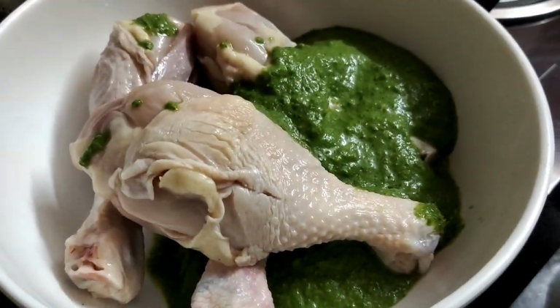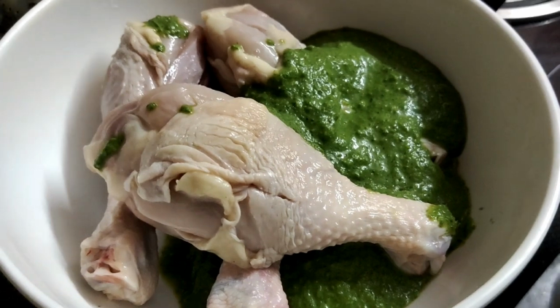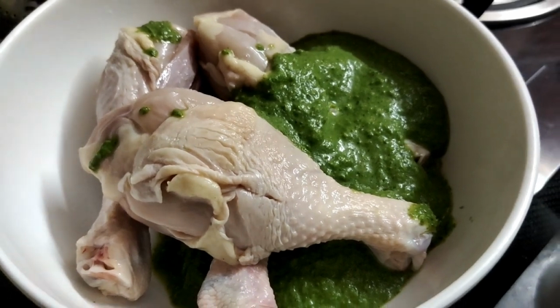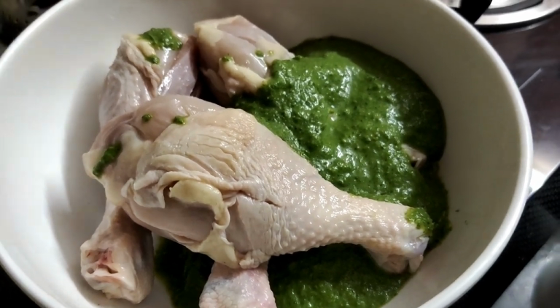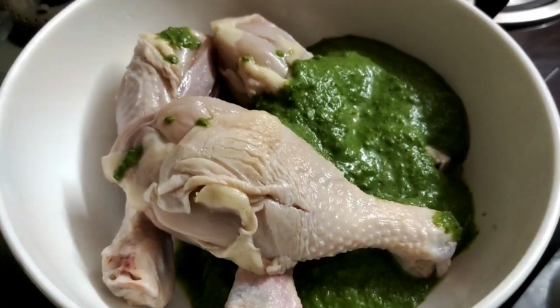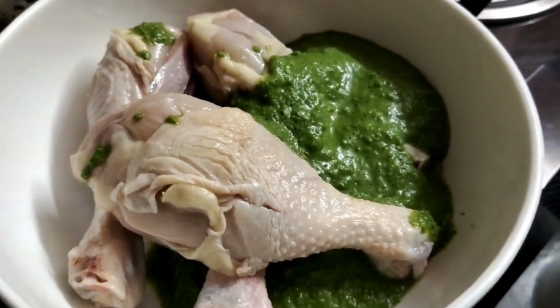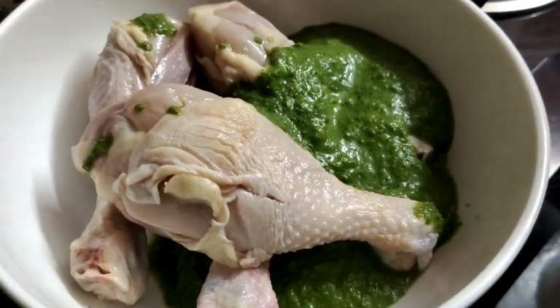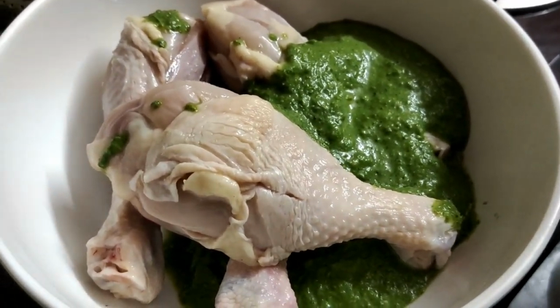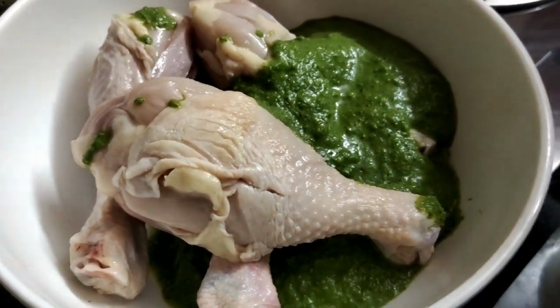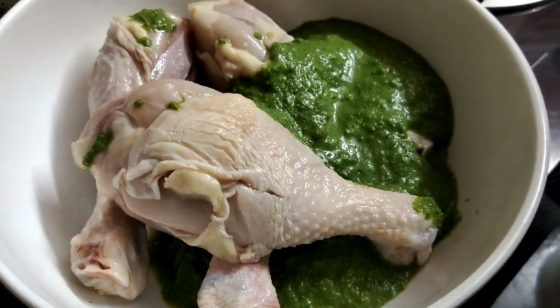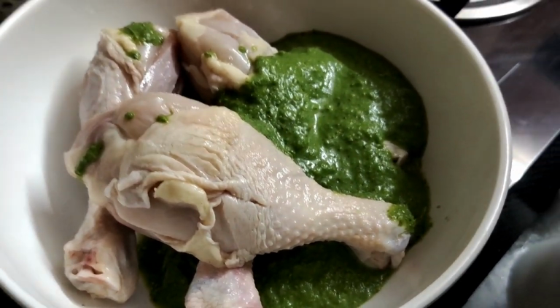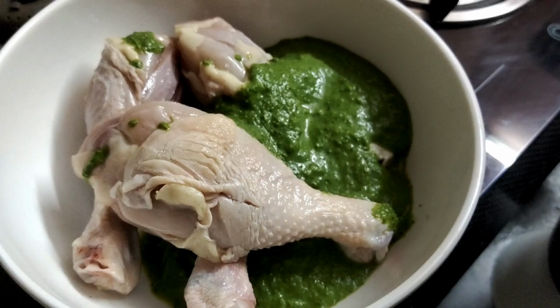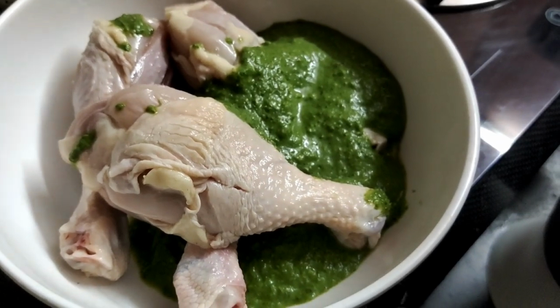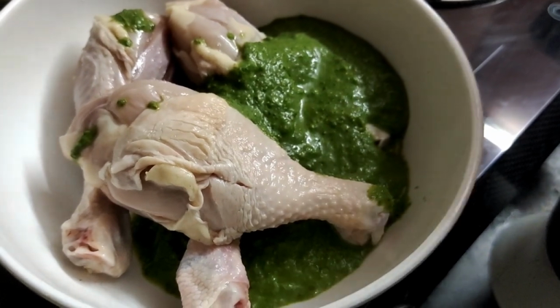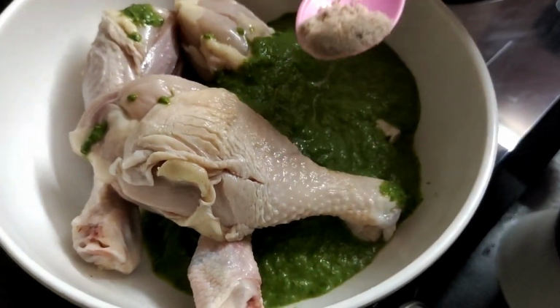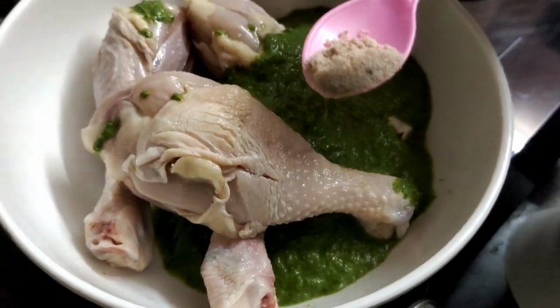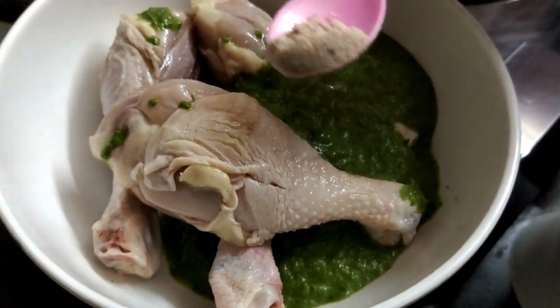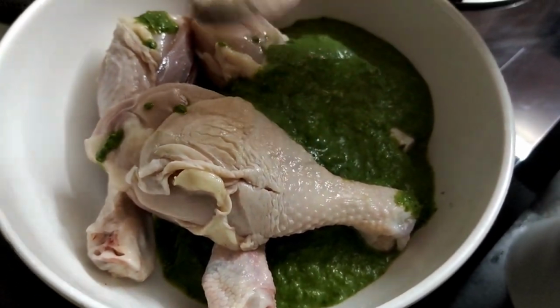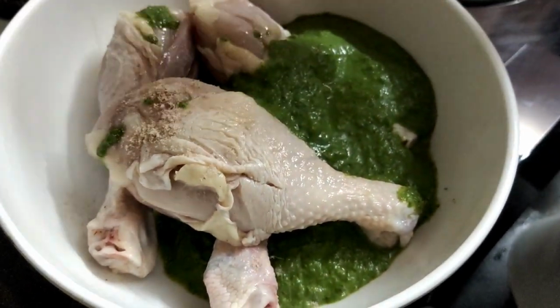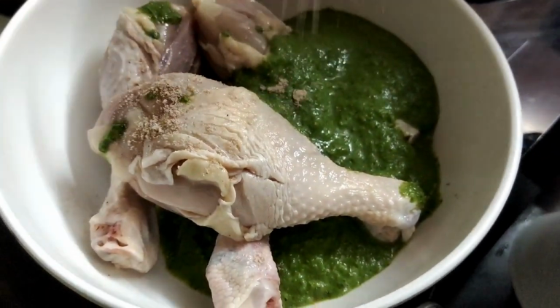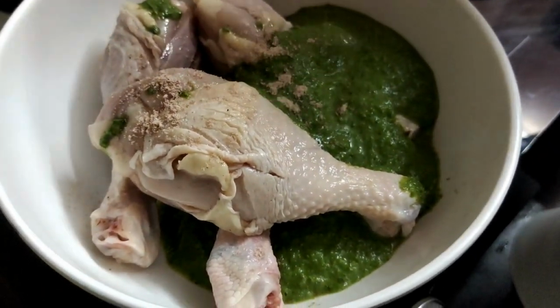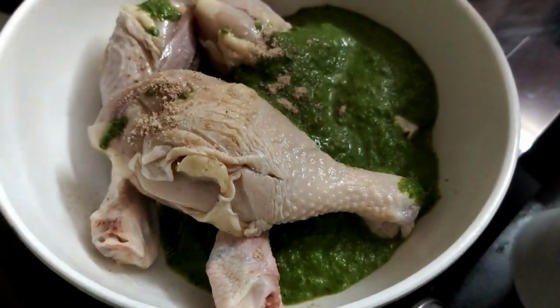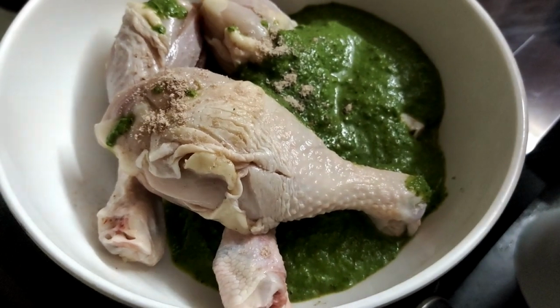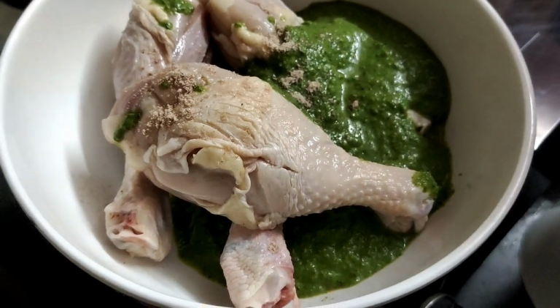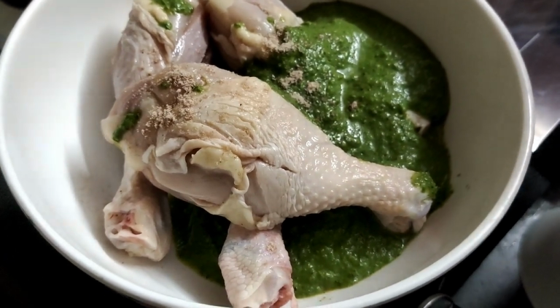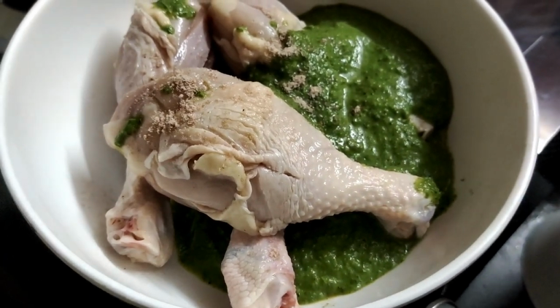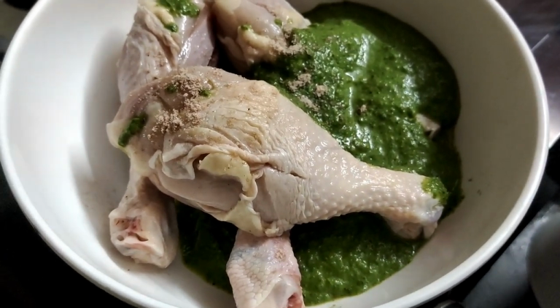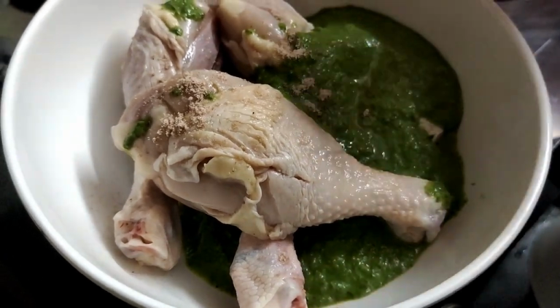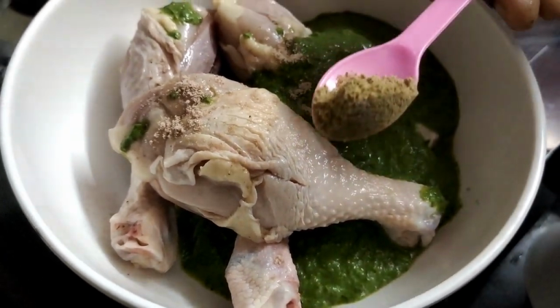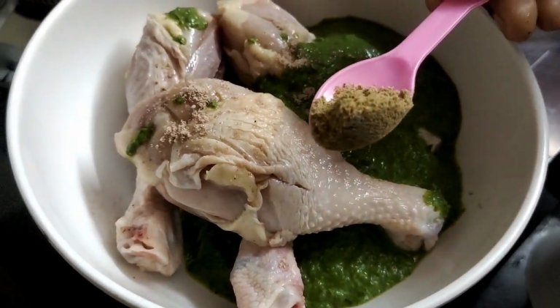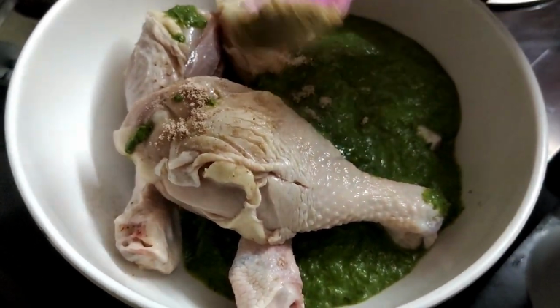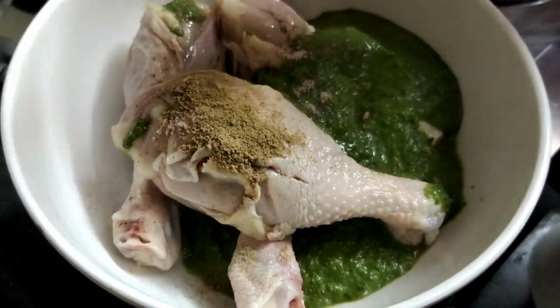Add 3 pinches of salt, 1-2 tsp of black salt, and 1-2 tsp of chat masala.